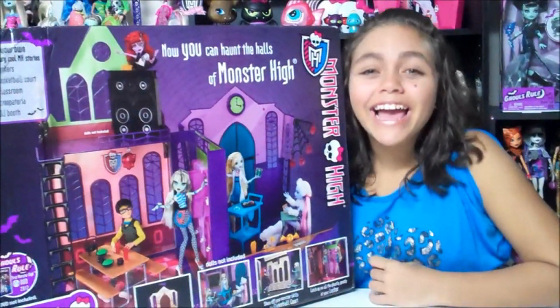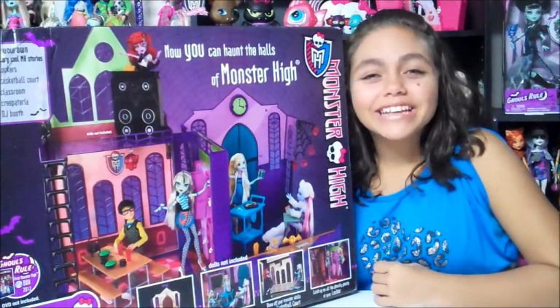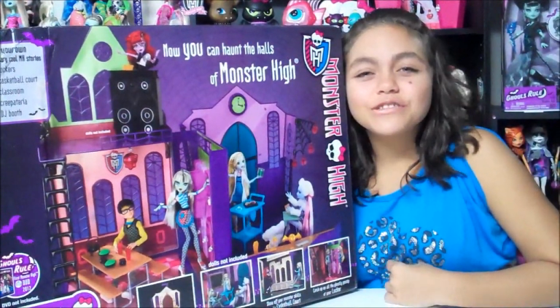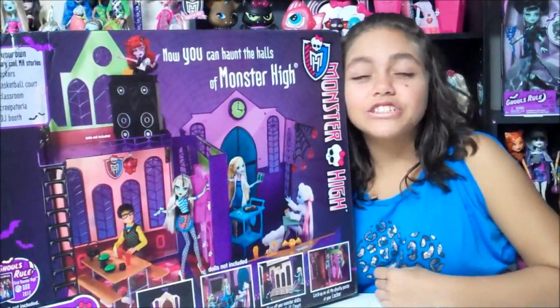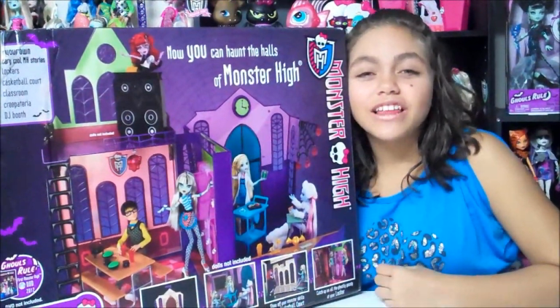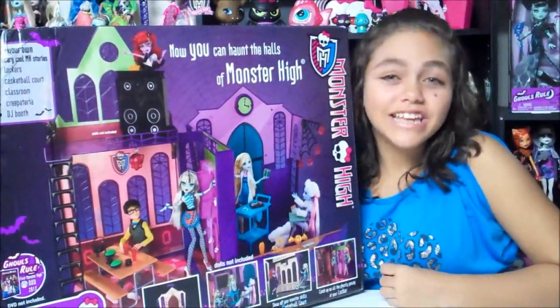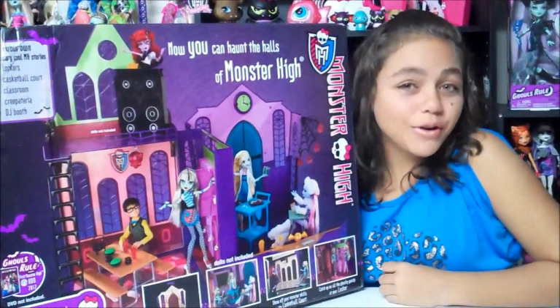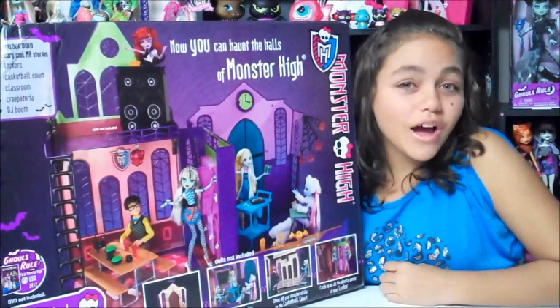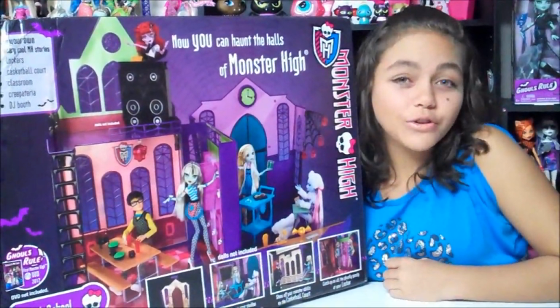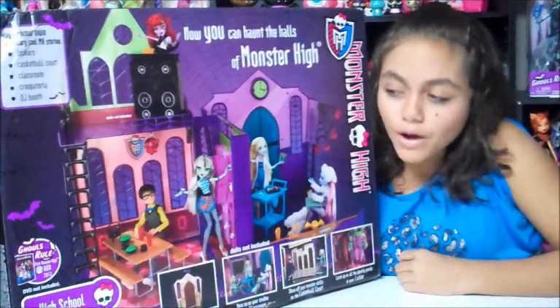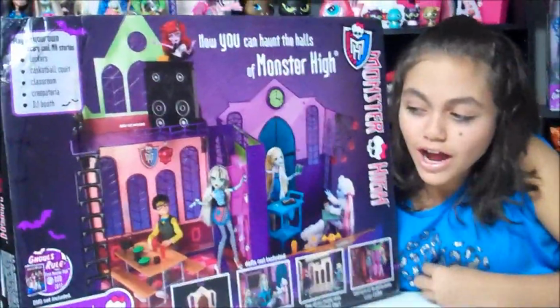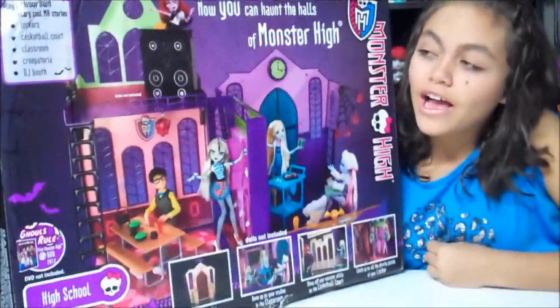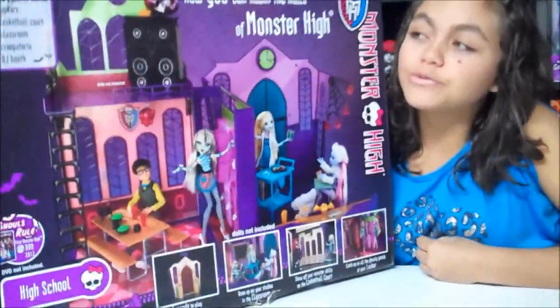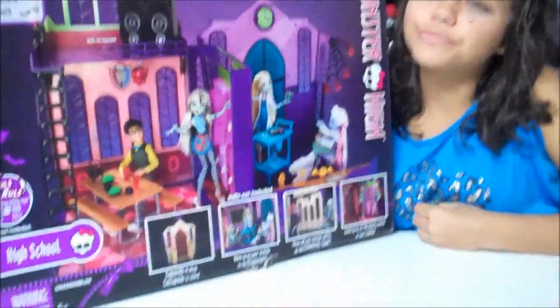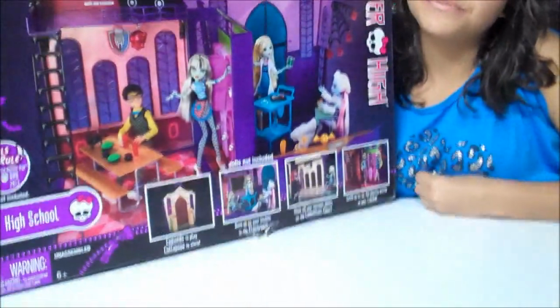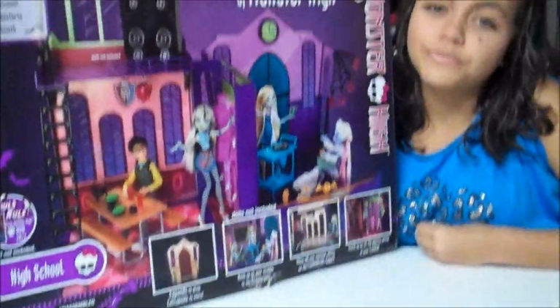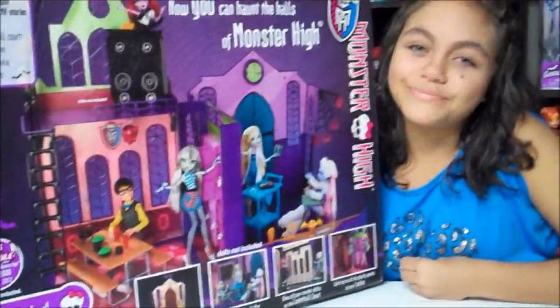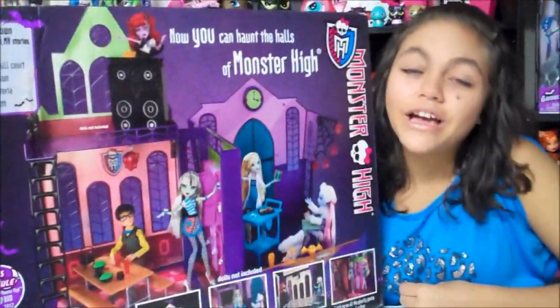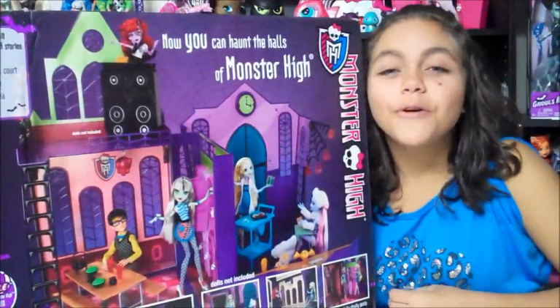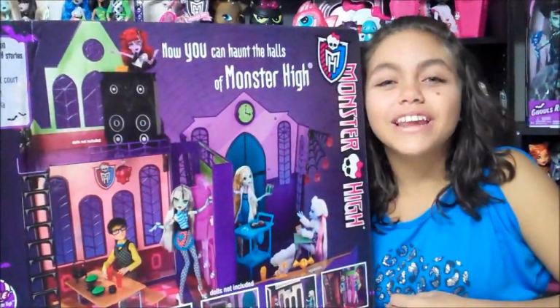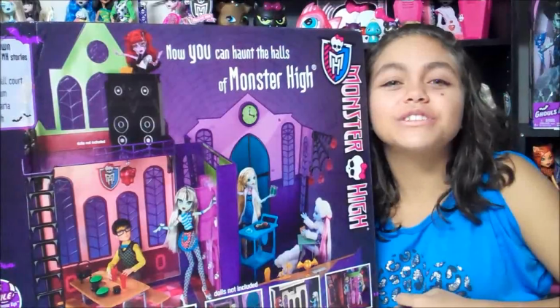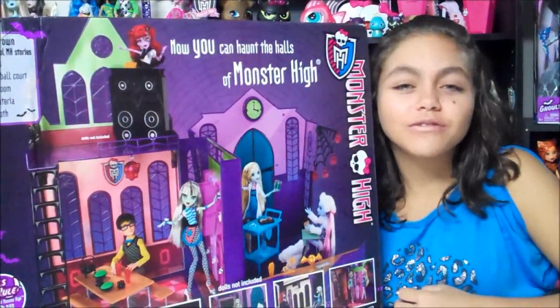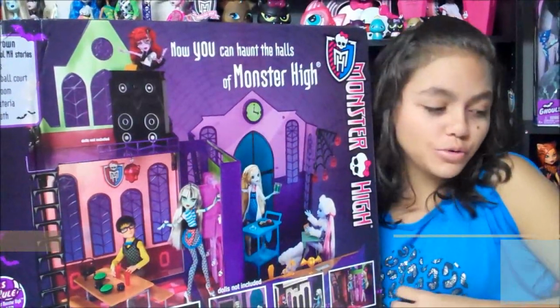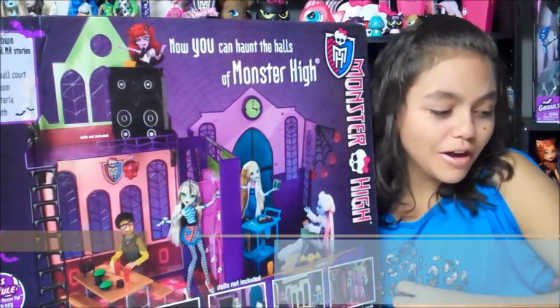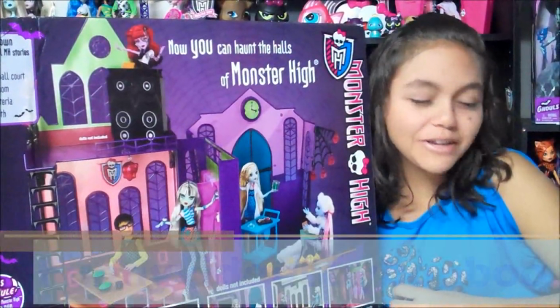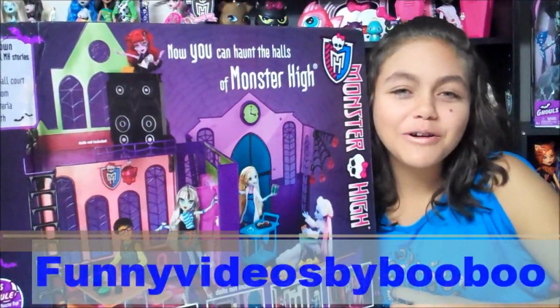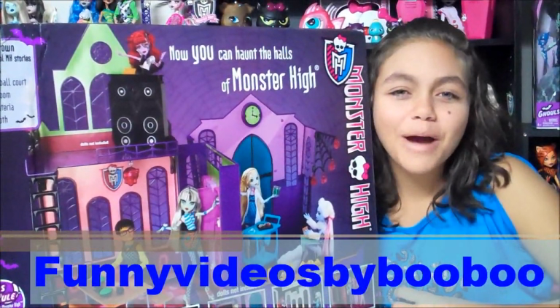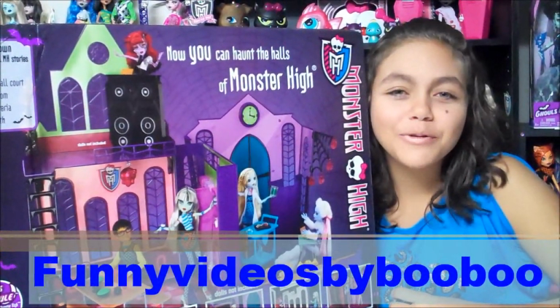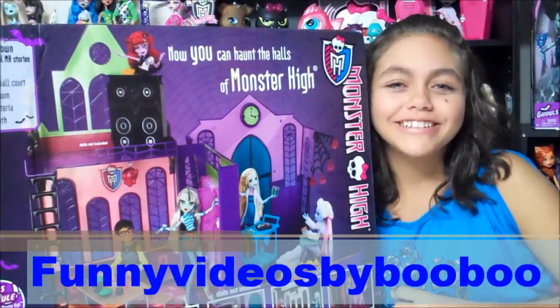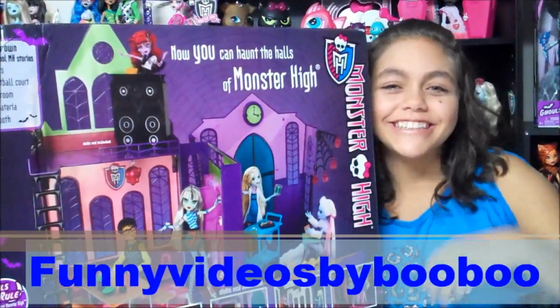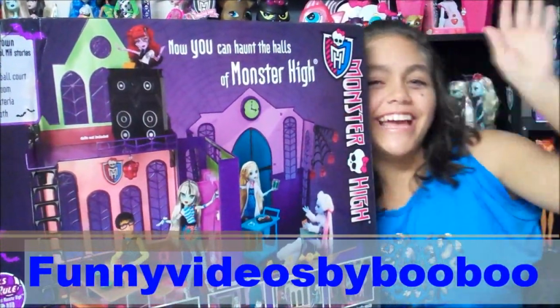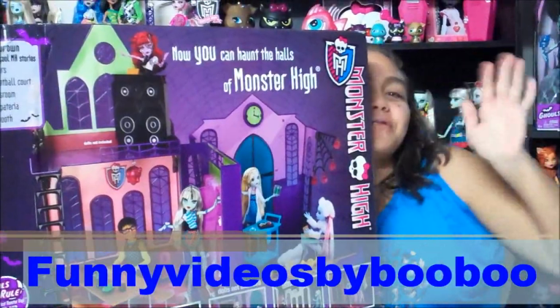Hey guys and ghouls, this is Gisilla and today I'm doing a review on the new Monster High High School. Before we begin I'd like to give a shout out to Funny Videos by BooBoo. Hey BooBoo!